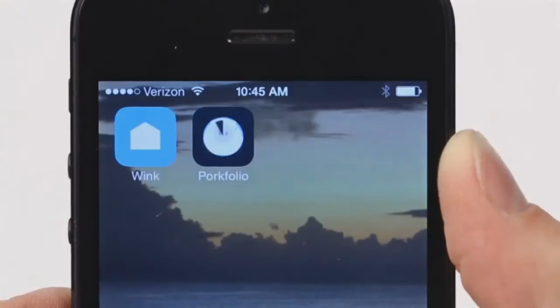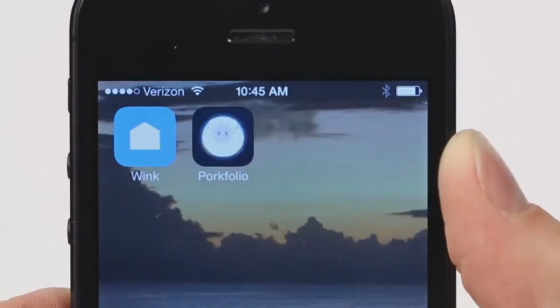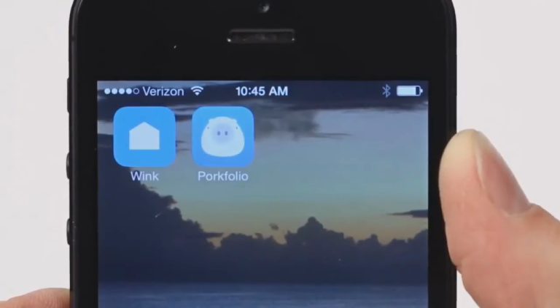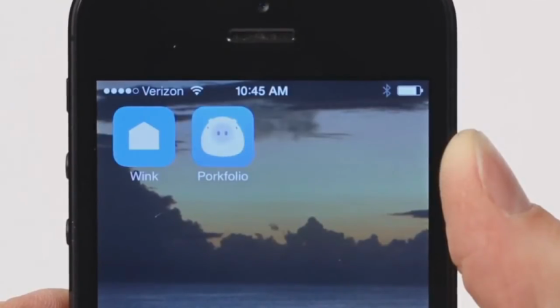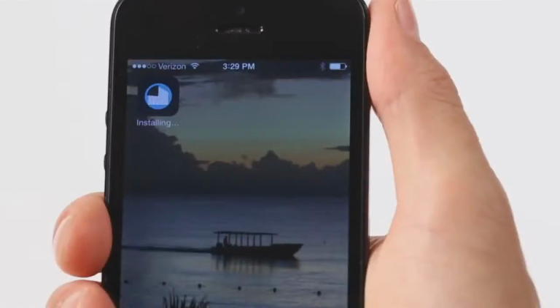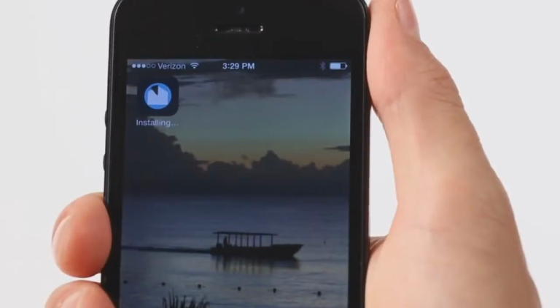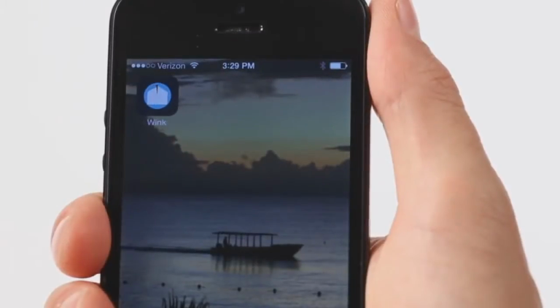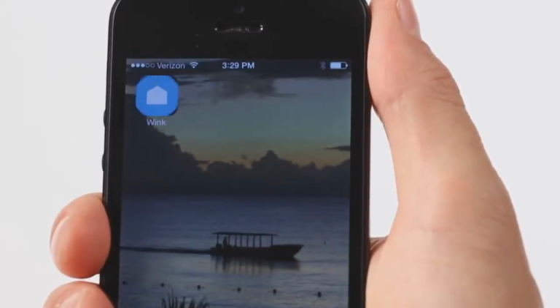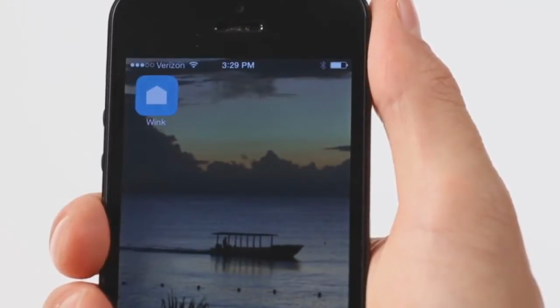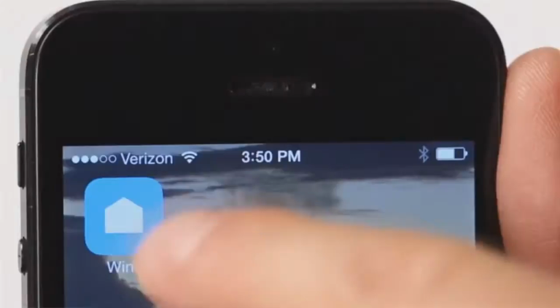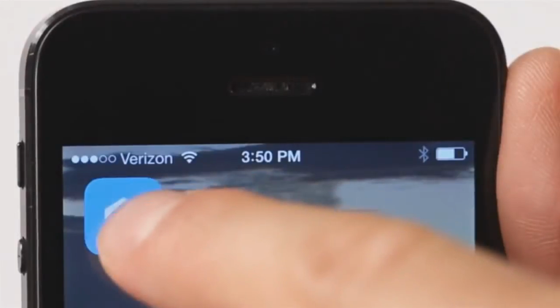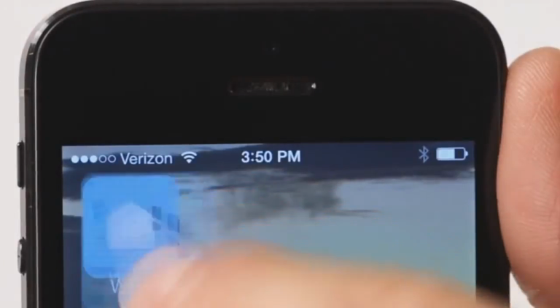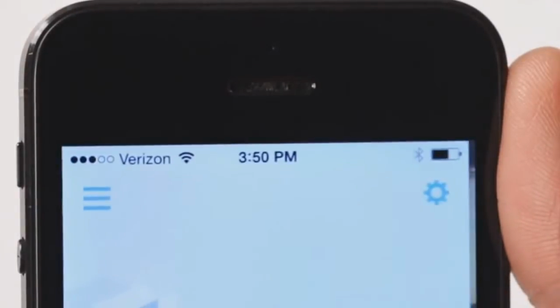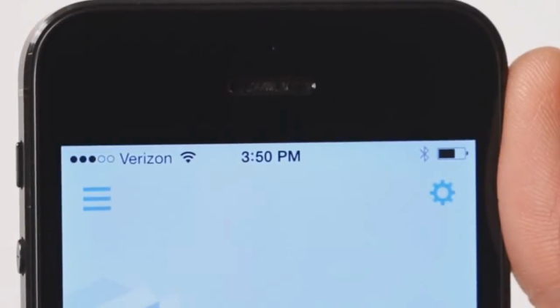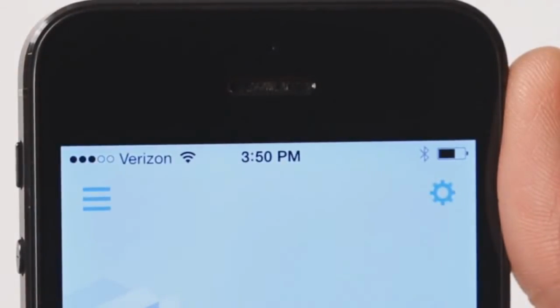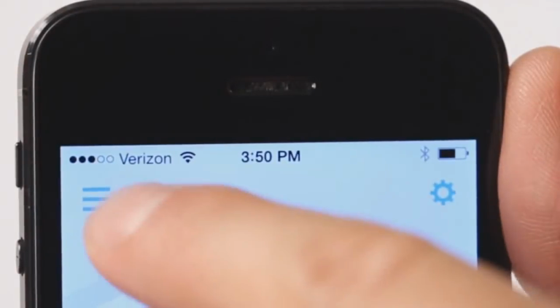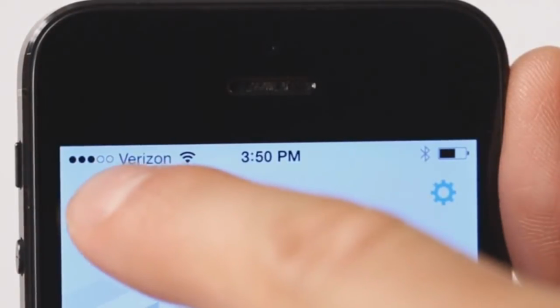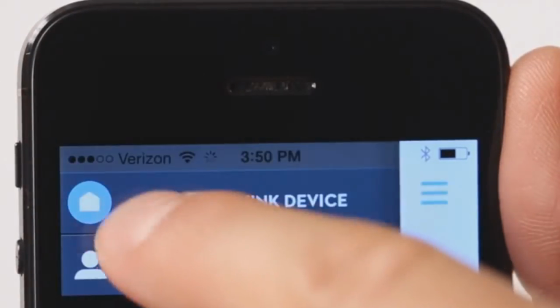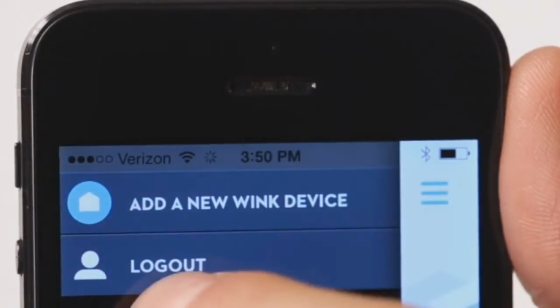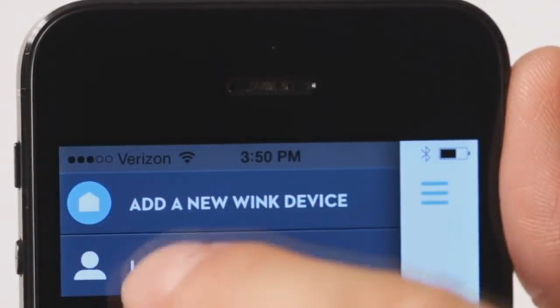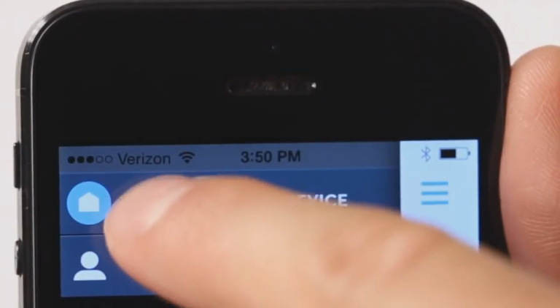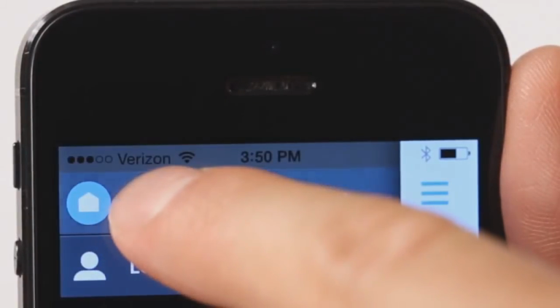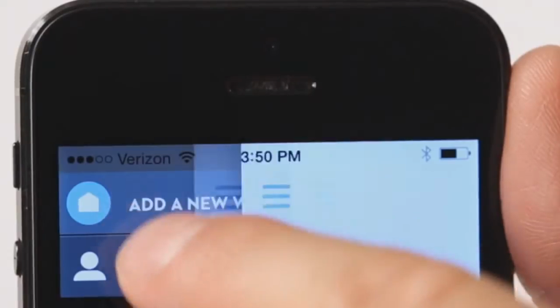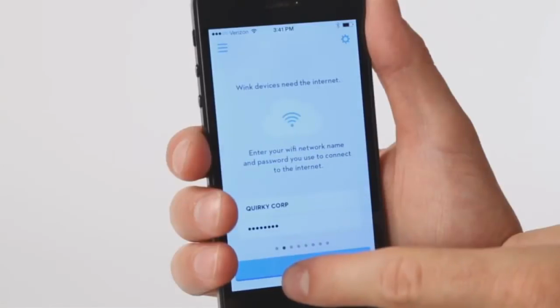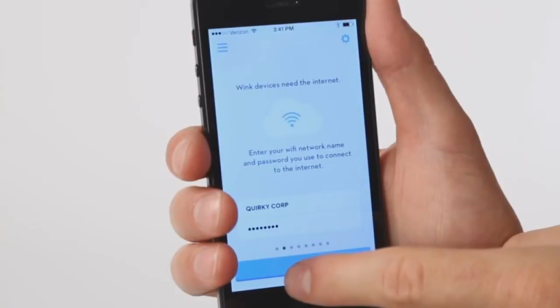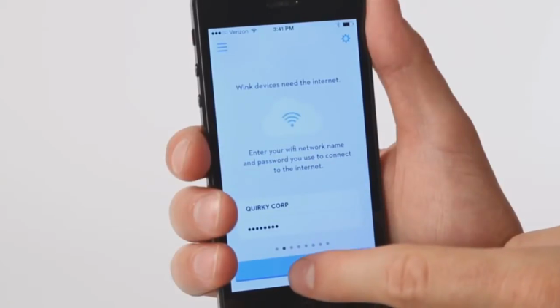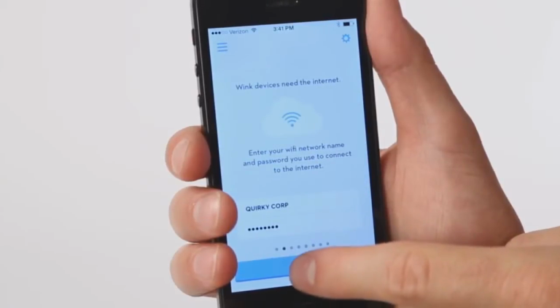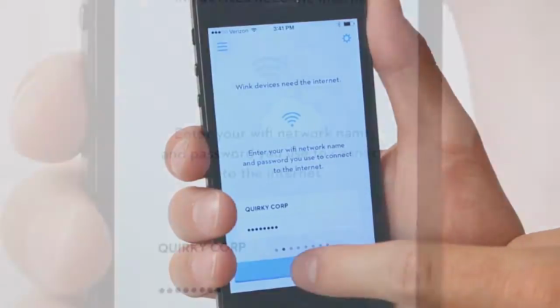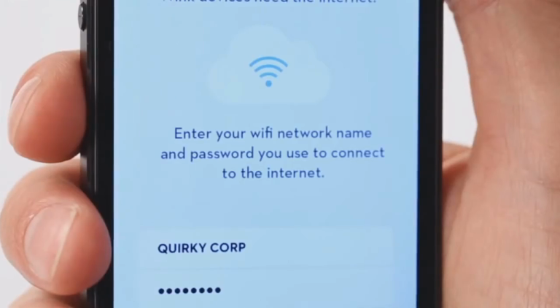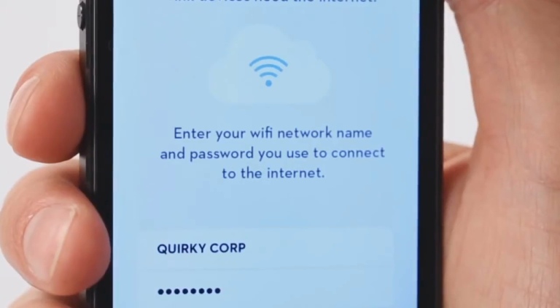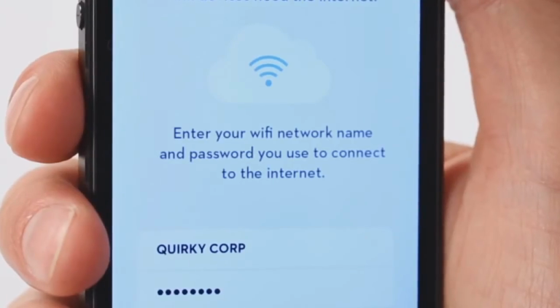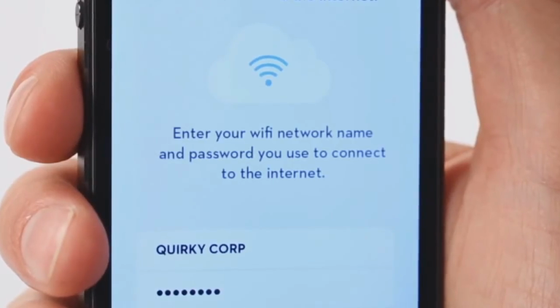Download the Porkfolio or Wink app. Connecting your Porkfolio is very easy — just click on add a new device. Be sure the Wink app knows your correct Wi-Fi network name and password.